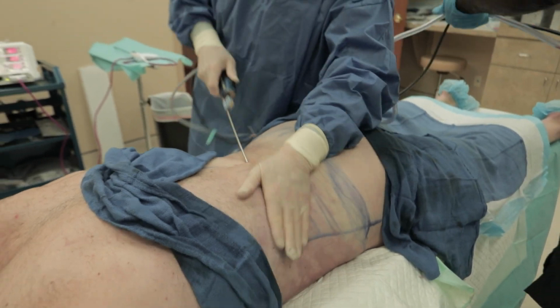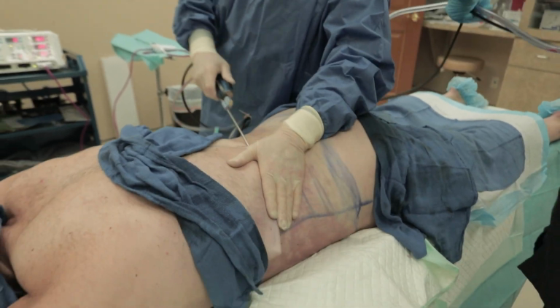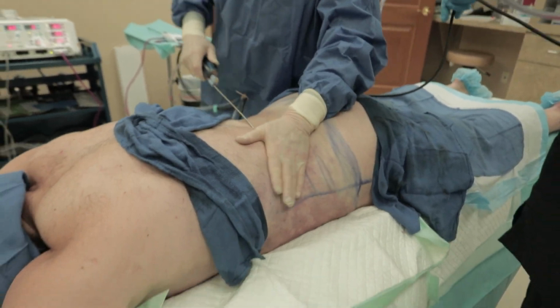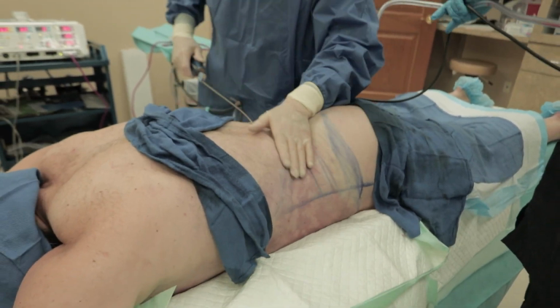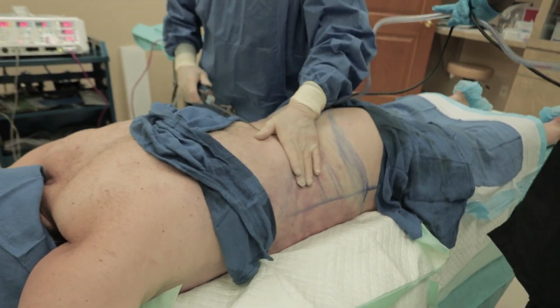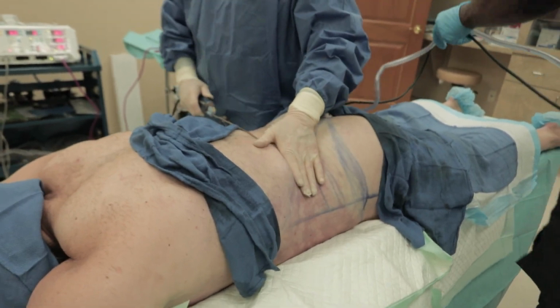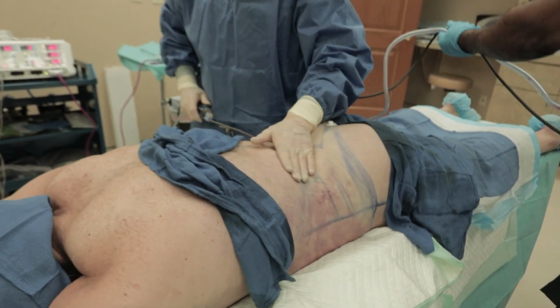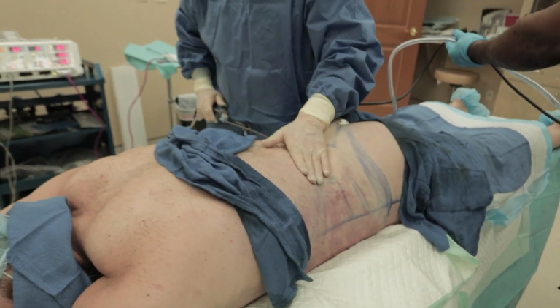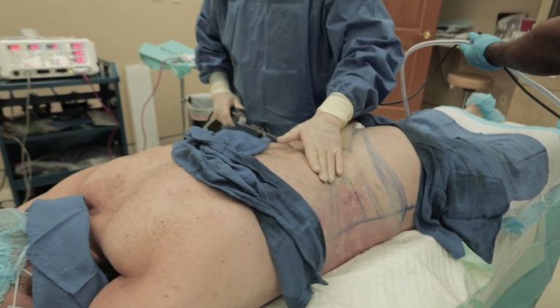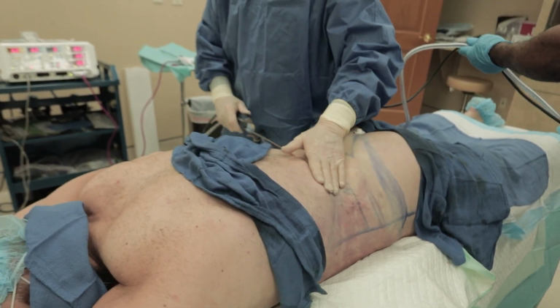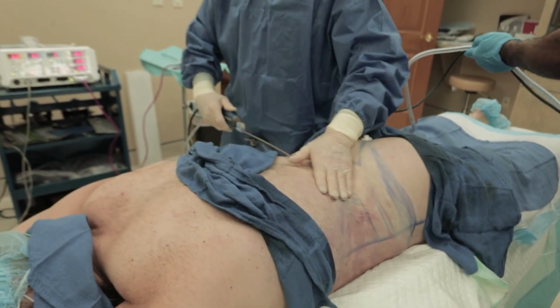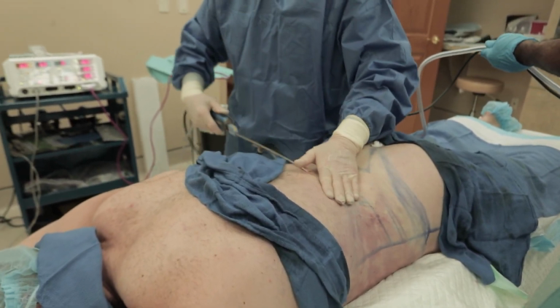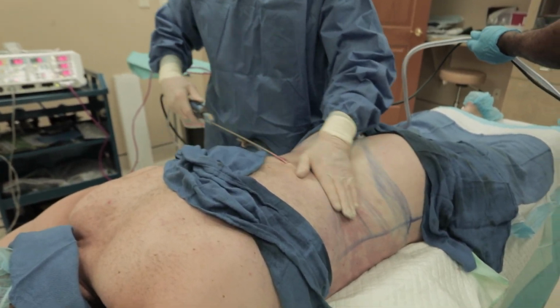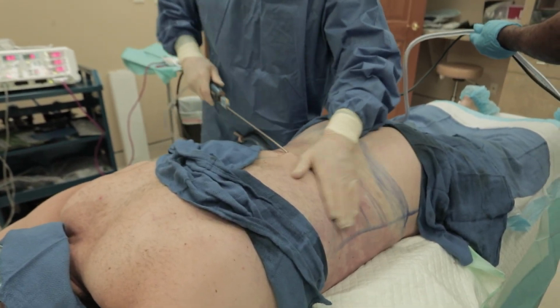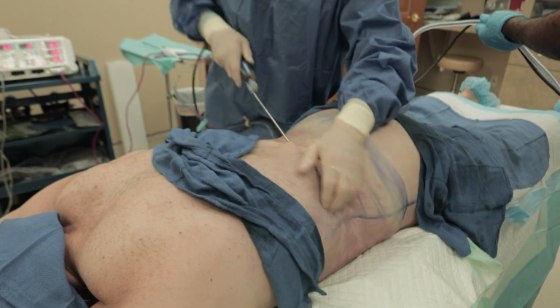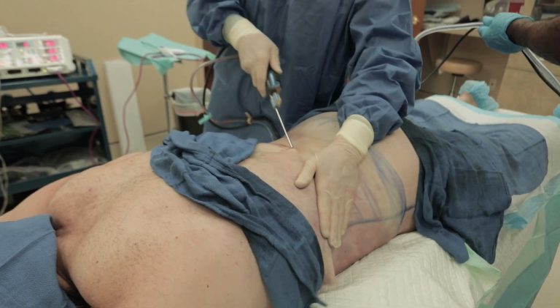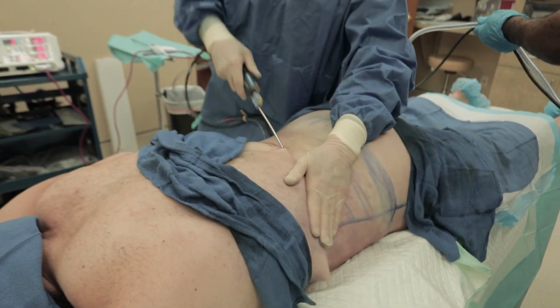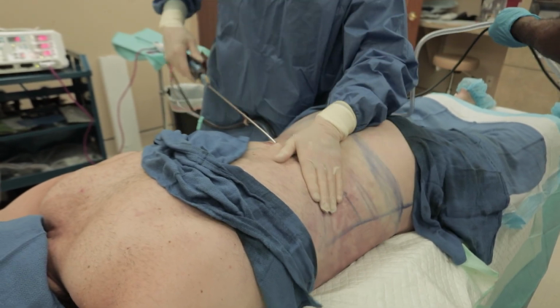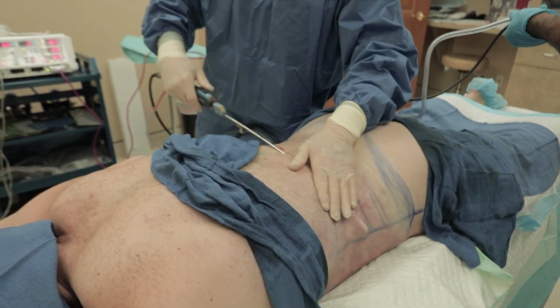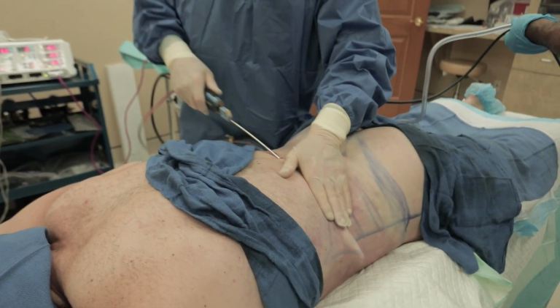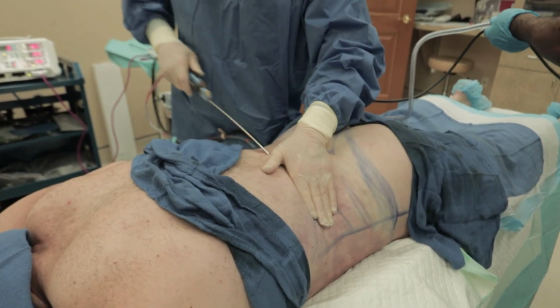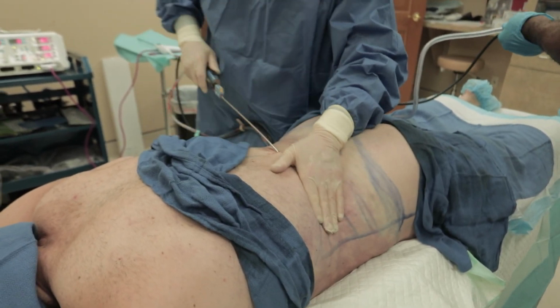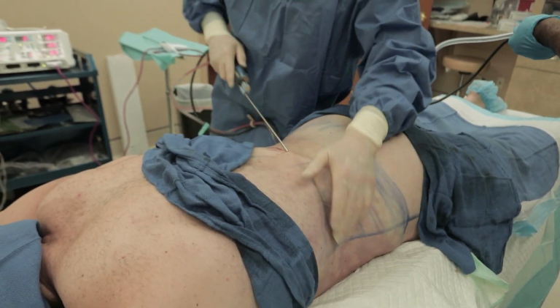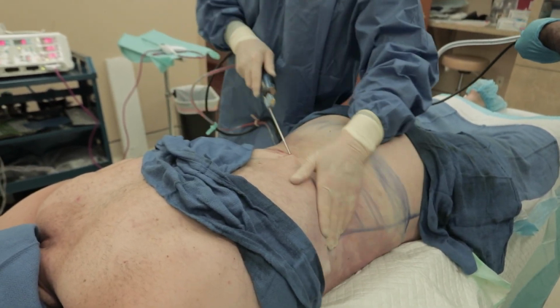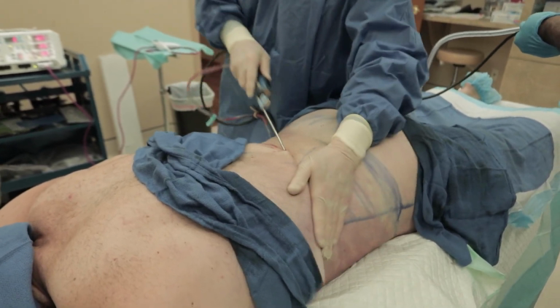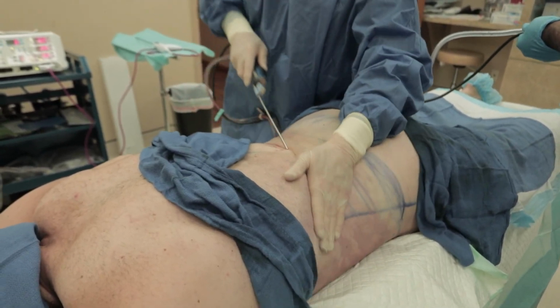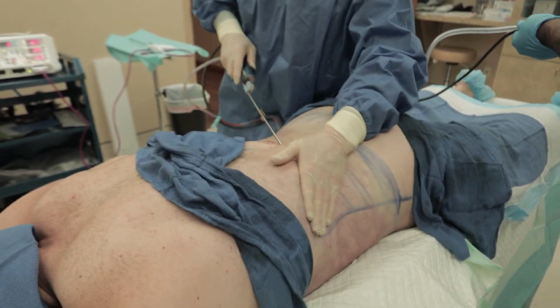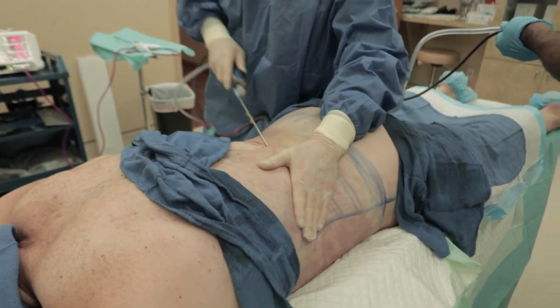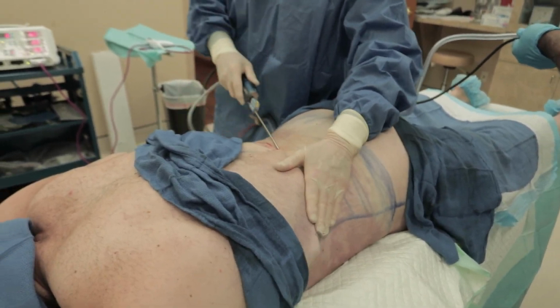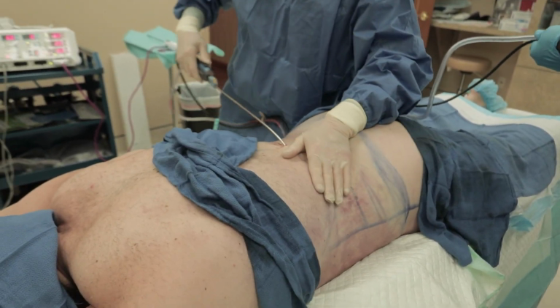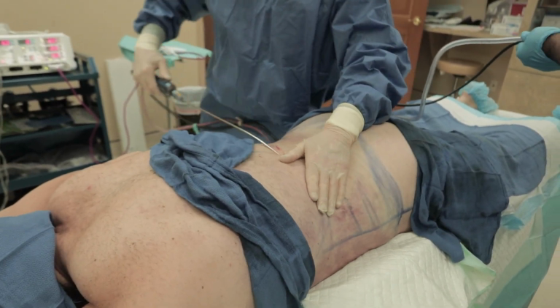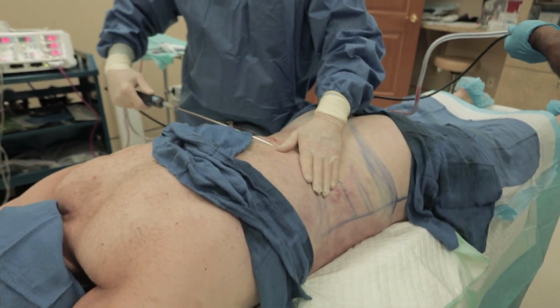Now the mid-back incision — get up here, follow the lats to the back, get that Christmas tree look.